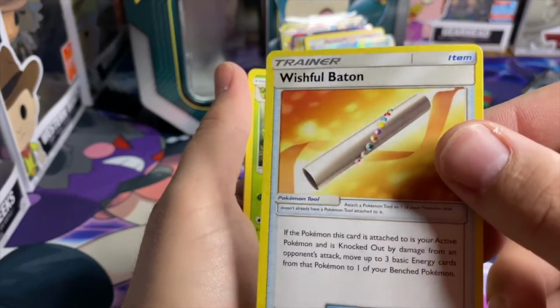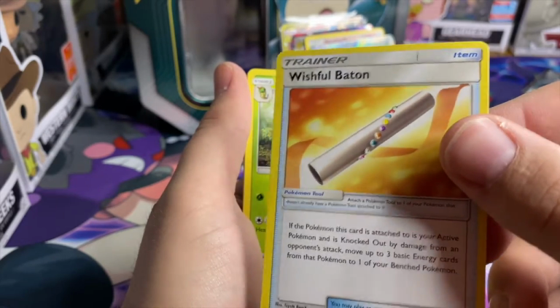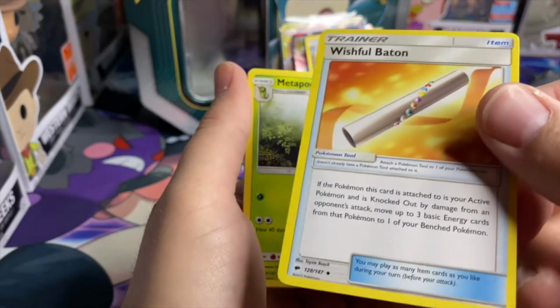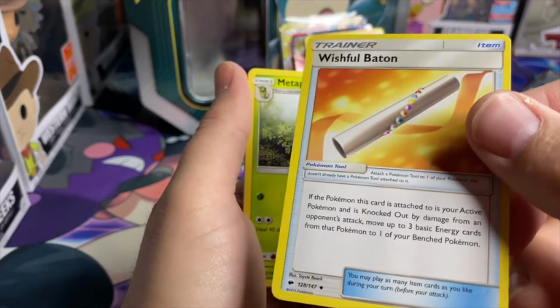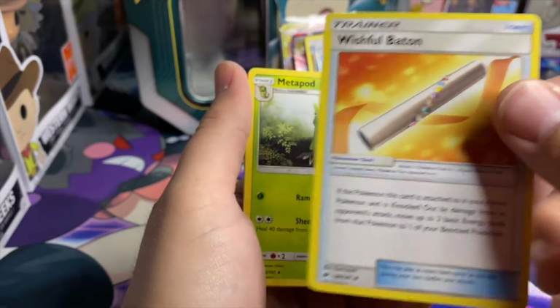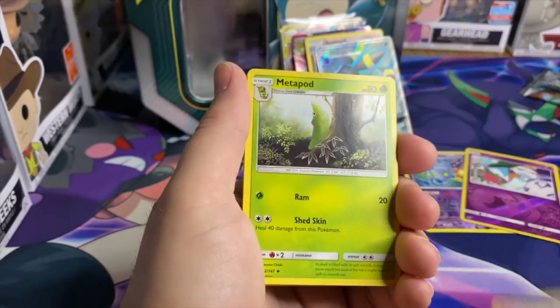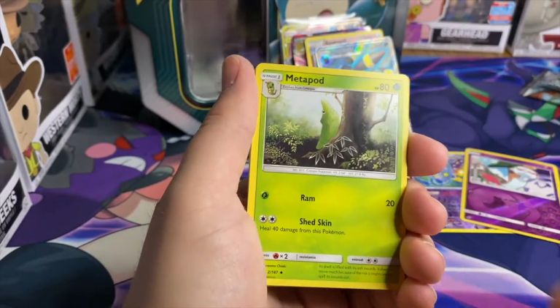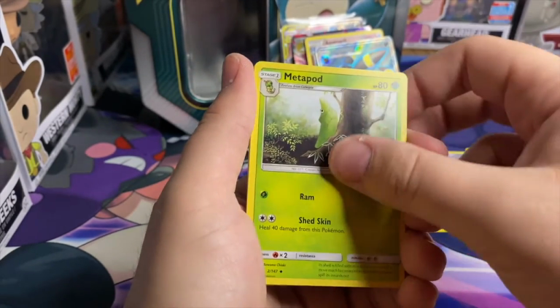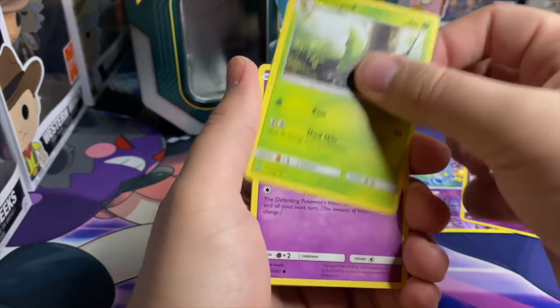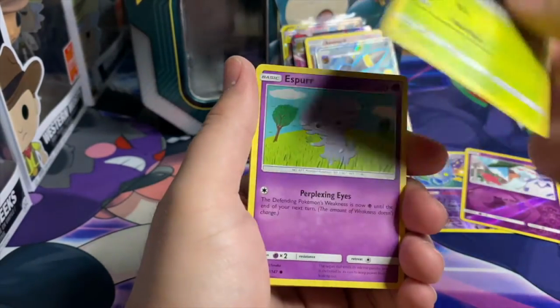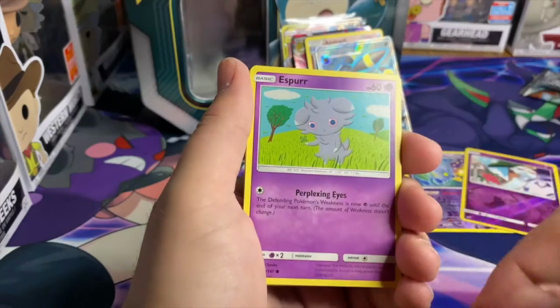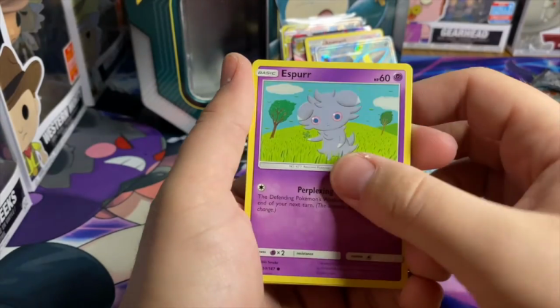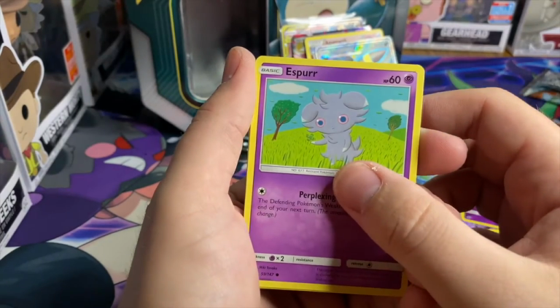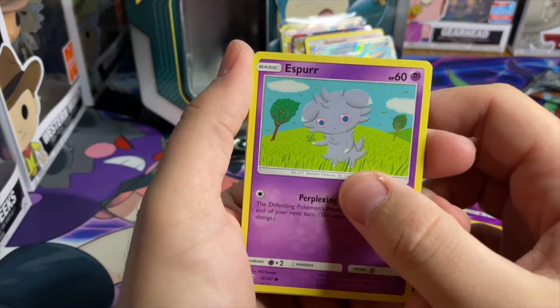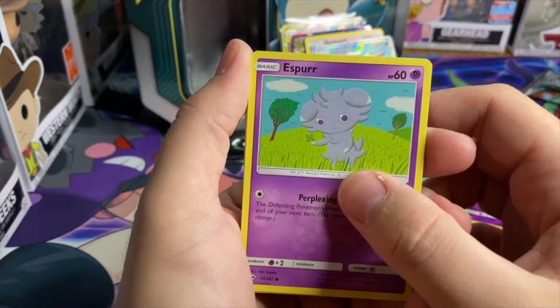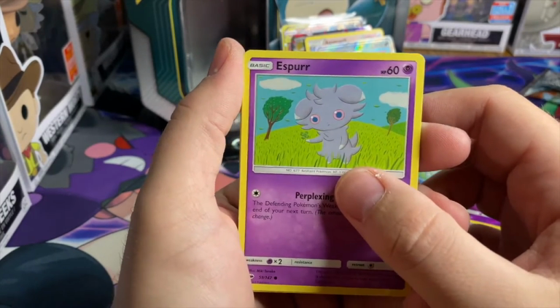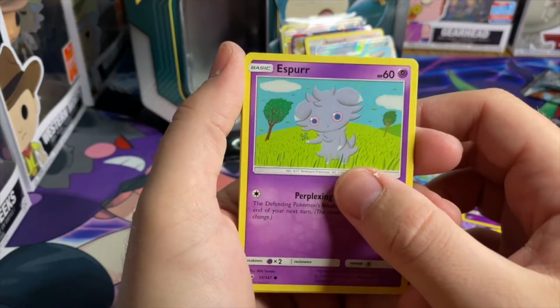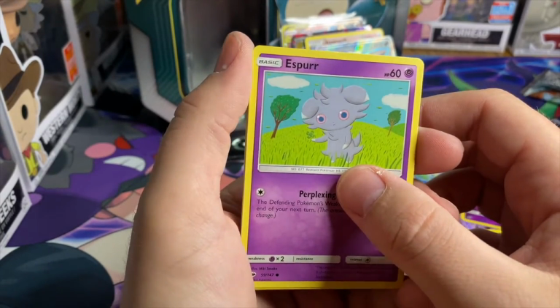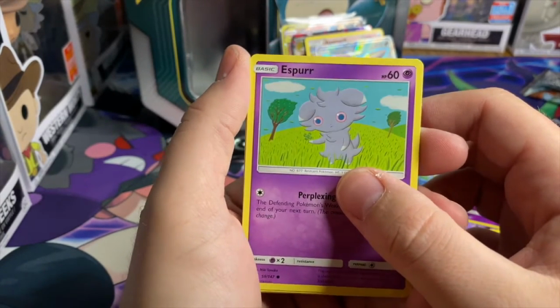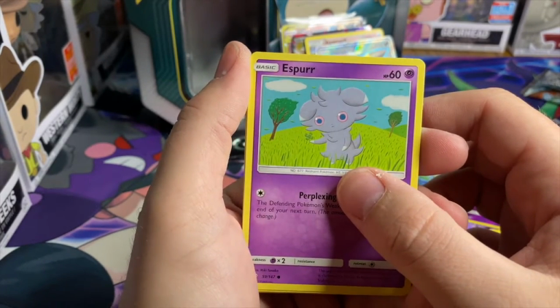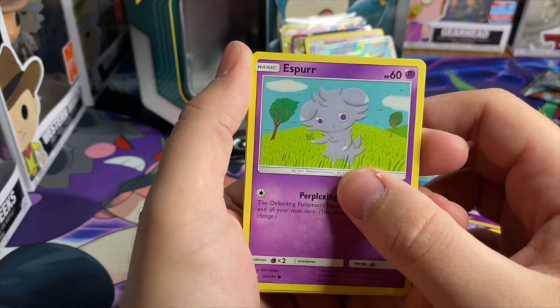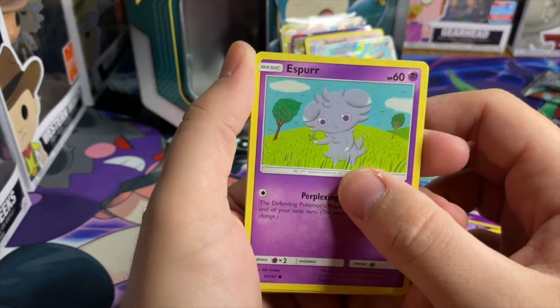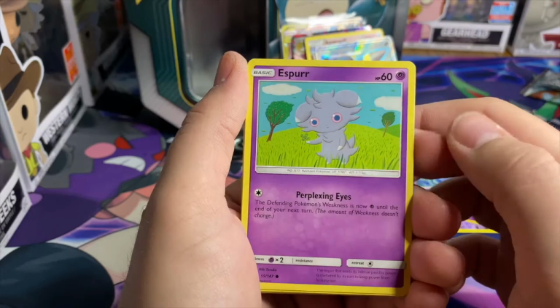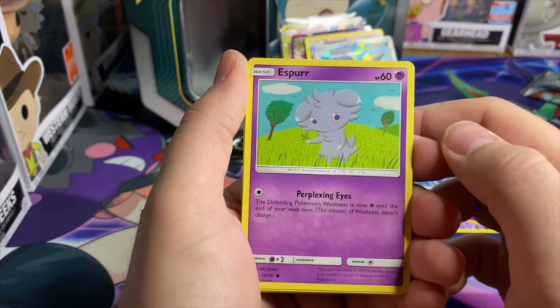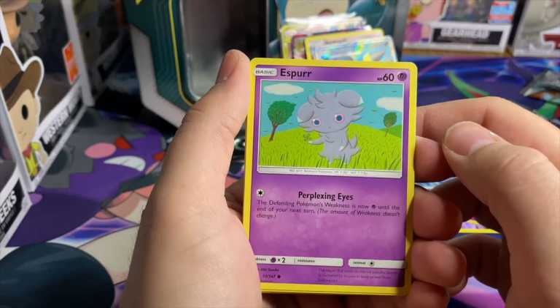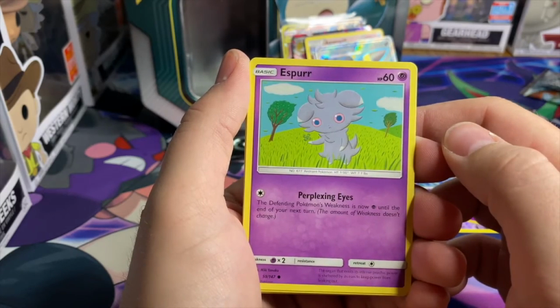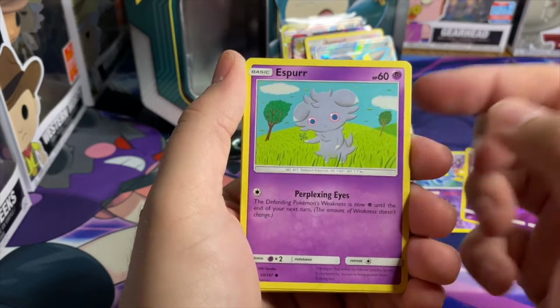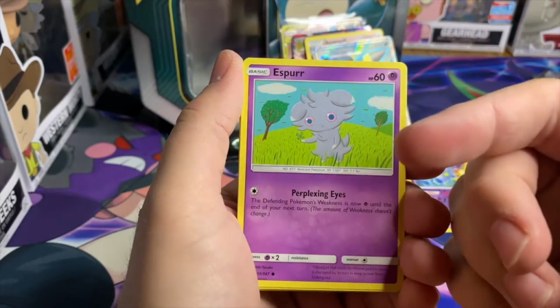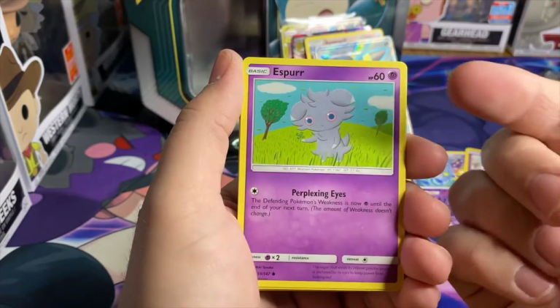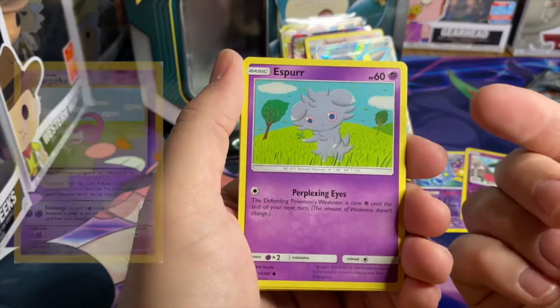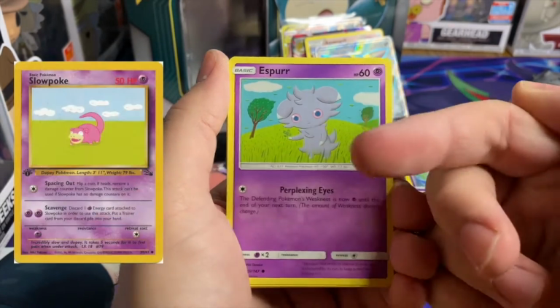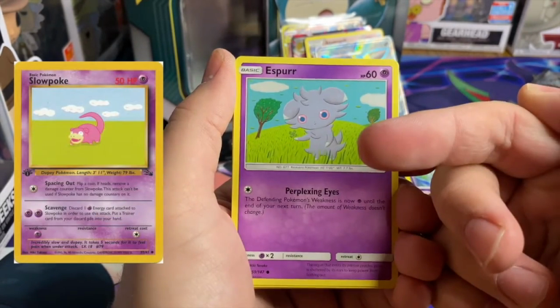They just really come up with whatever they want, don't they — that's great. This looks like the old Slowpoke art — I think it was from like Neo. I'm gonna put it up on the screen for comparison.